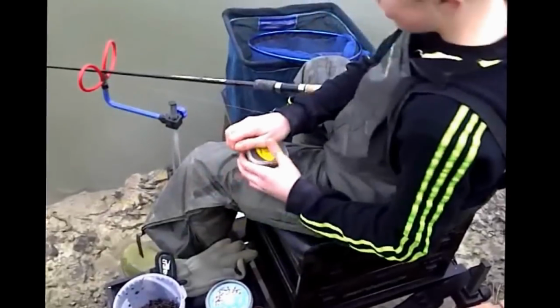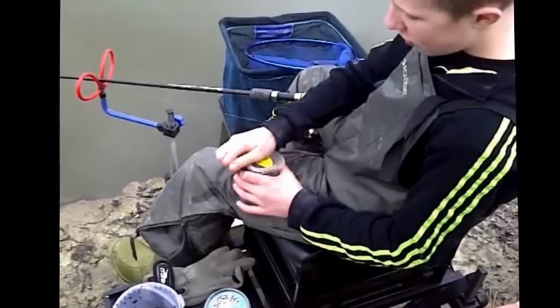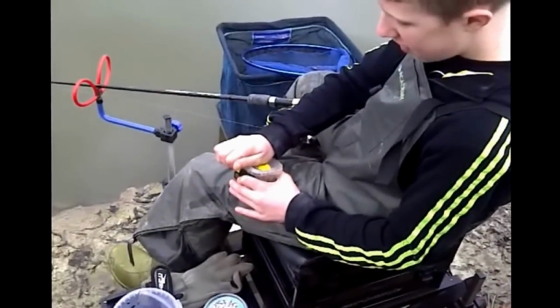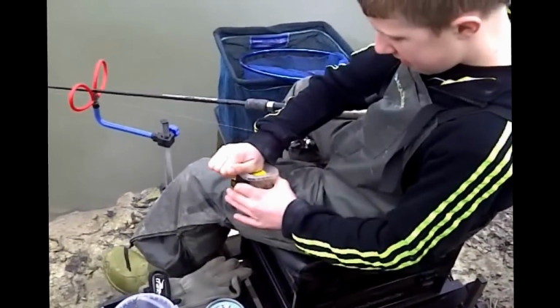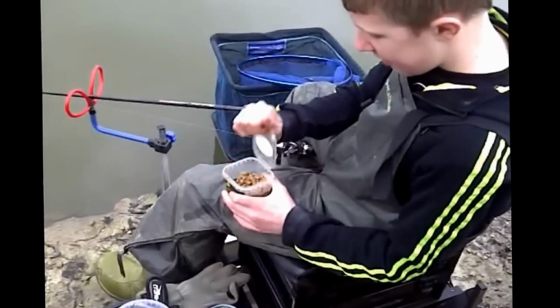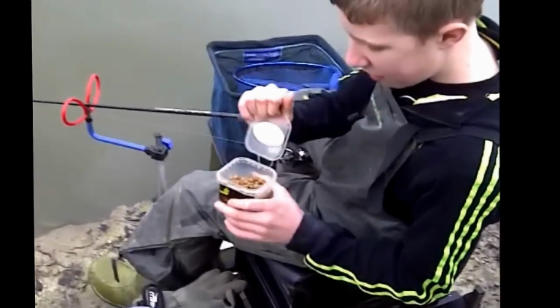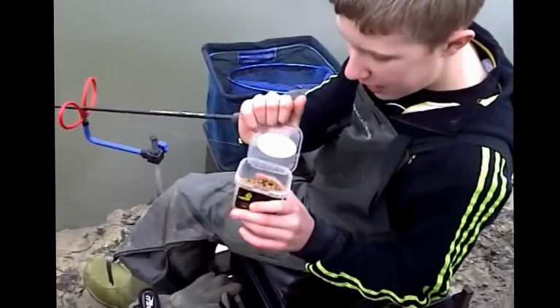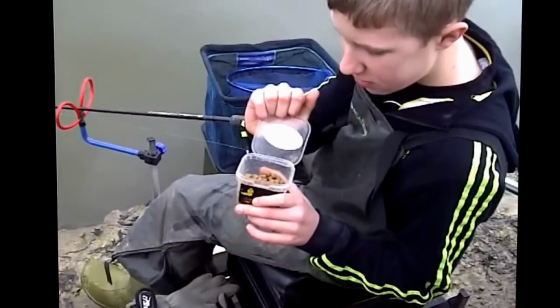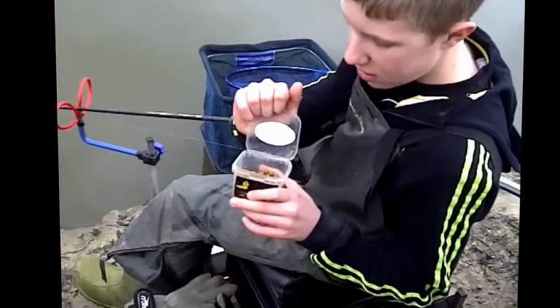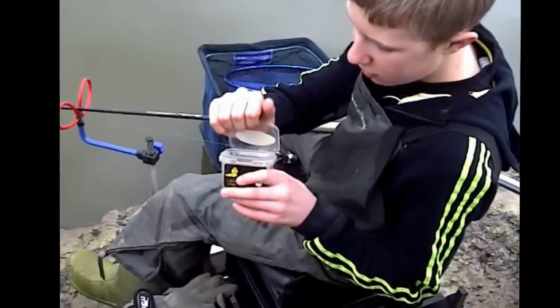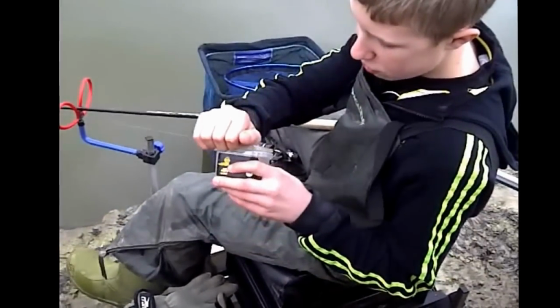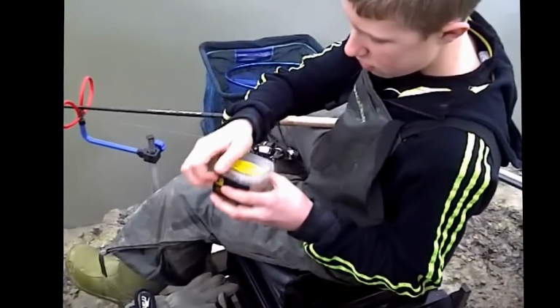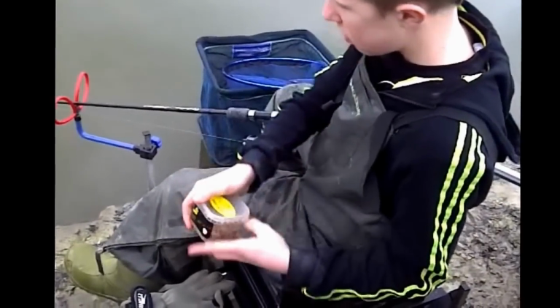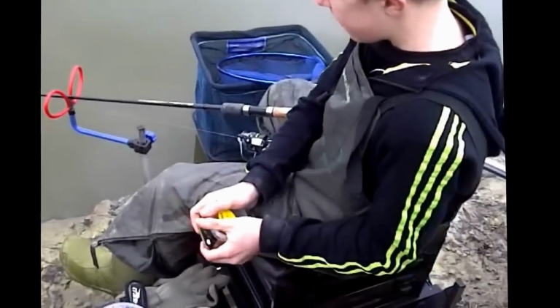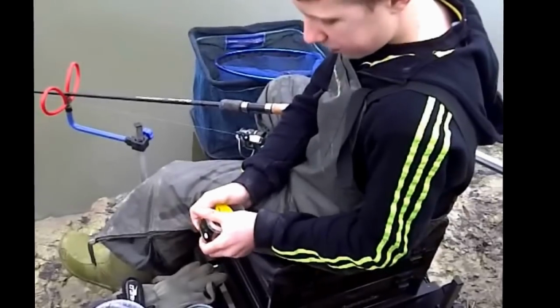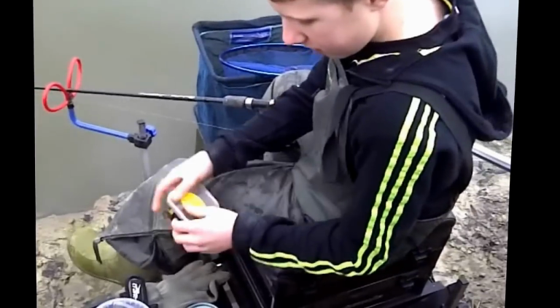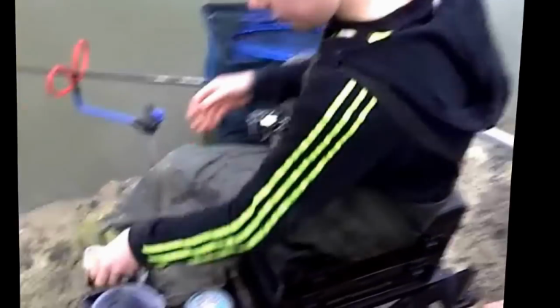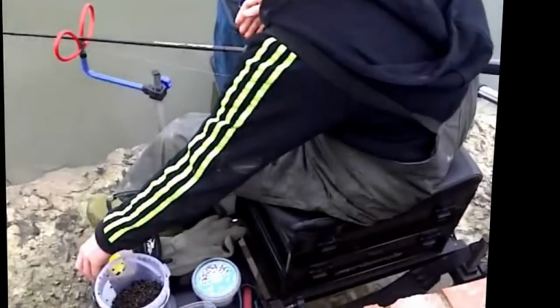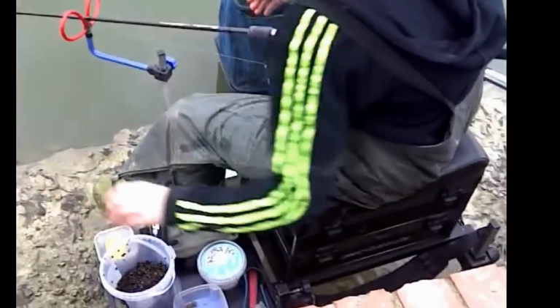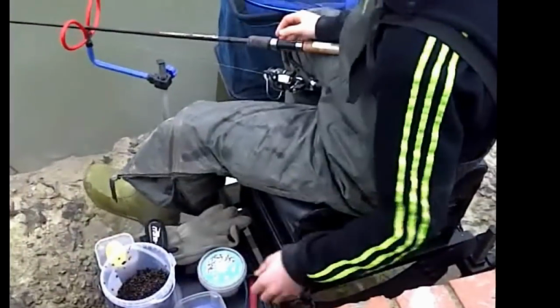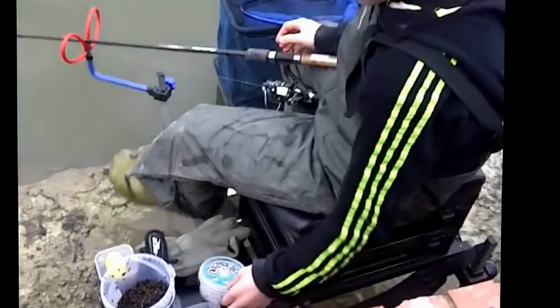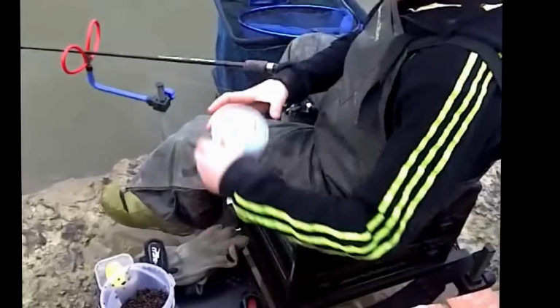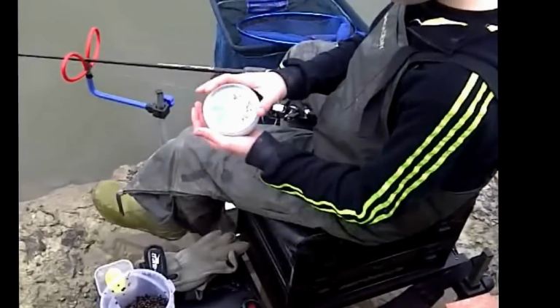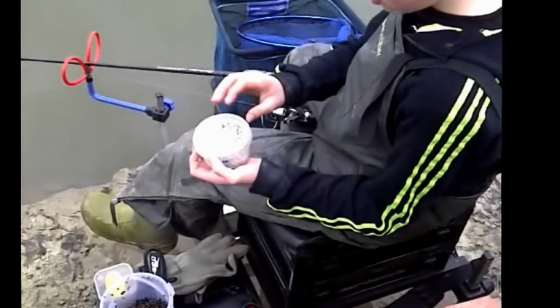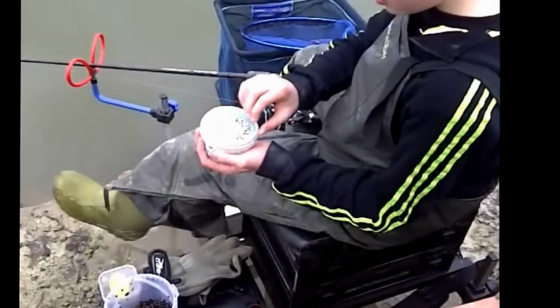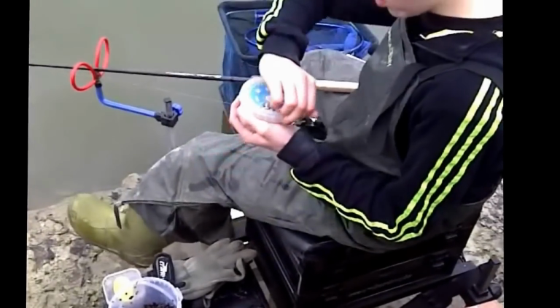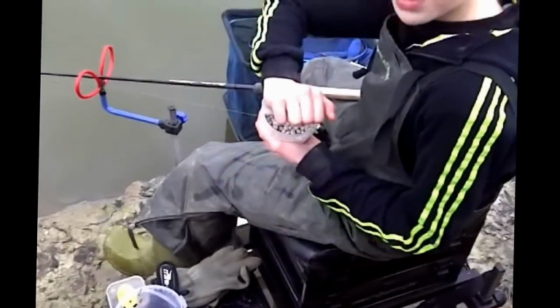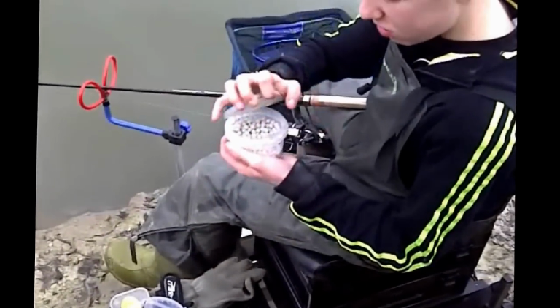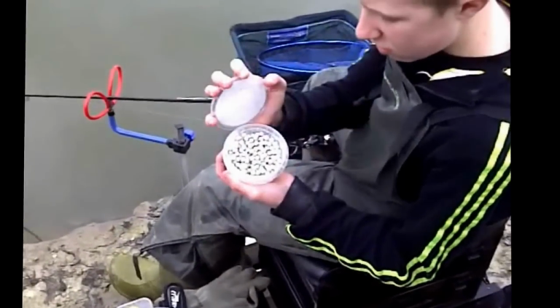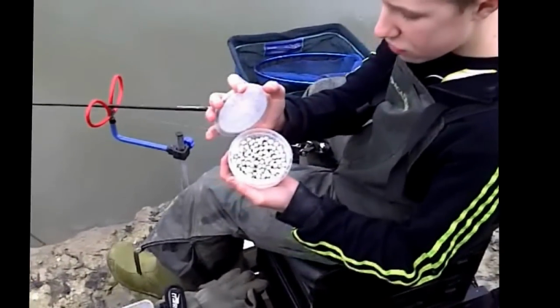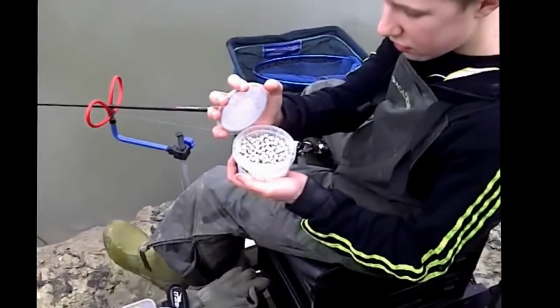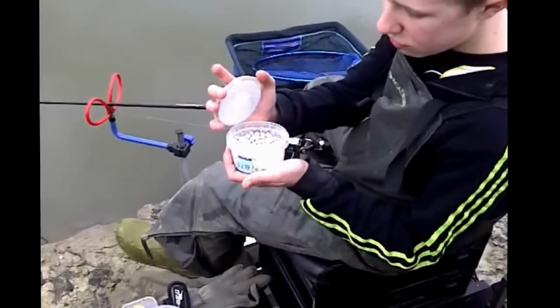I am also using pineapple pellets as soft hooker balls. I am also using white ghost pellets, which are also soft hooker balls.